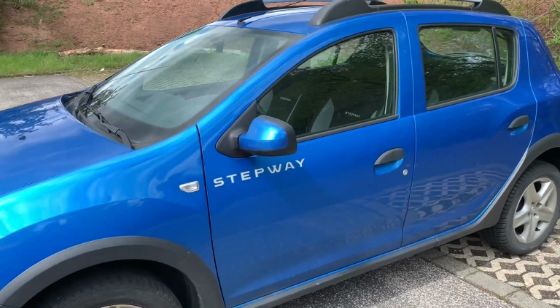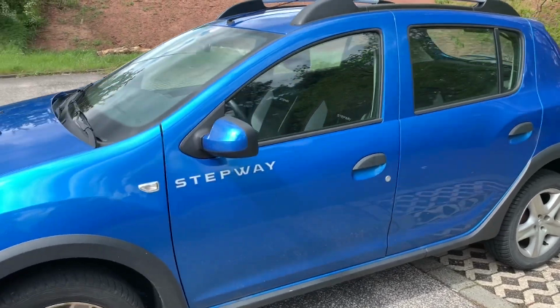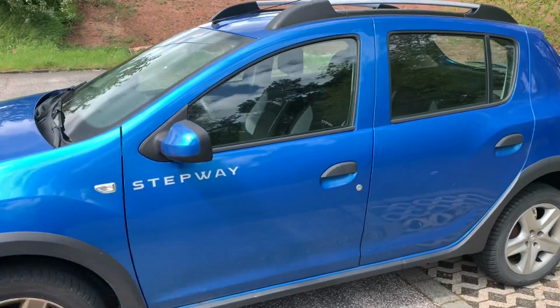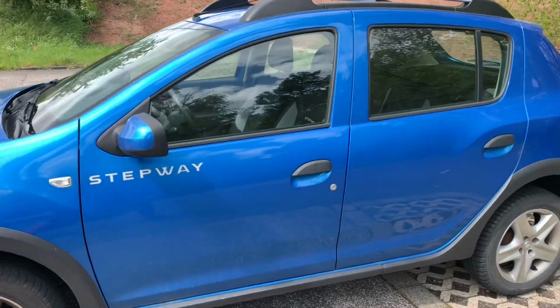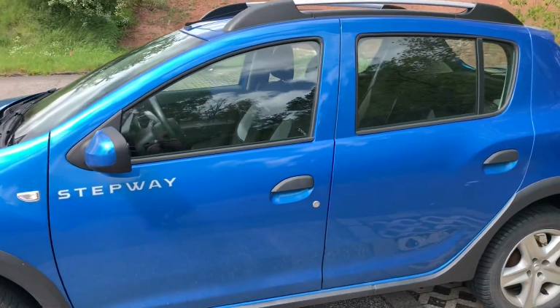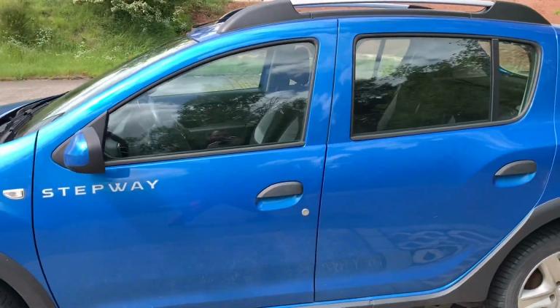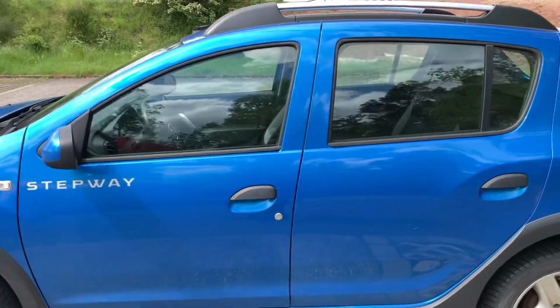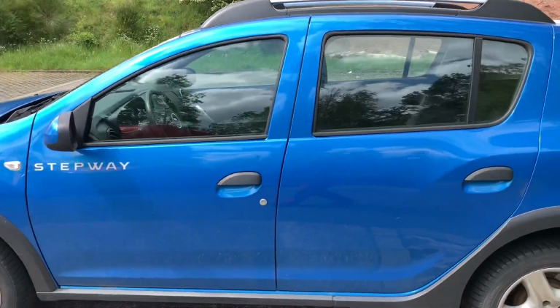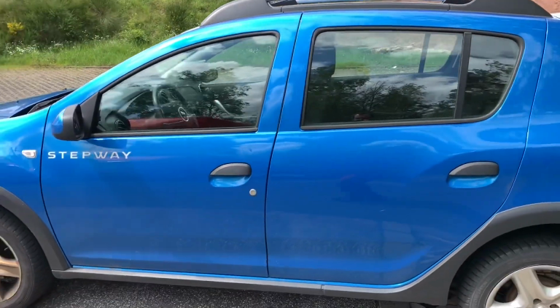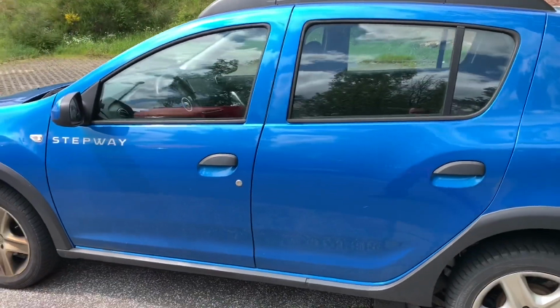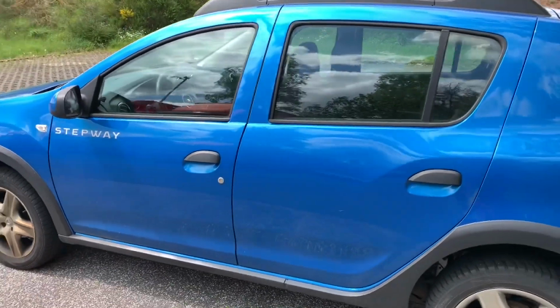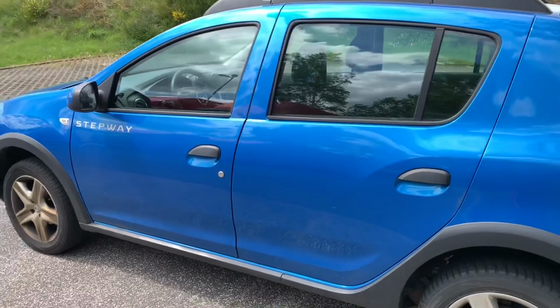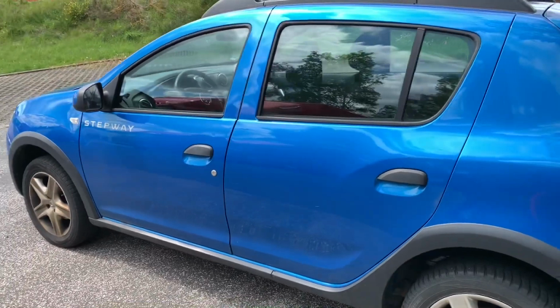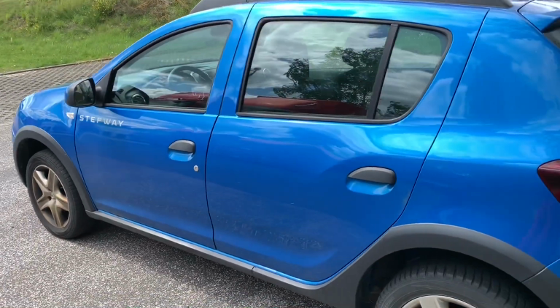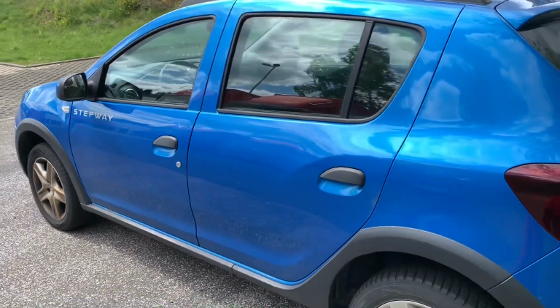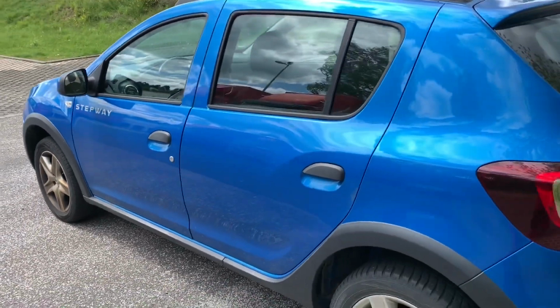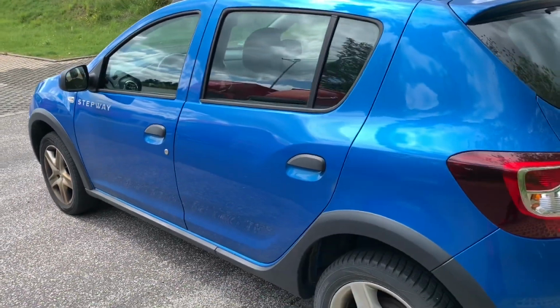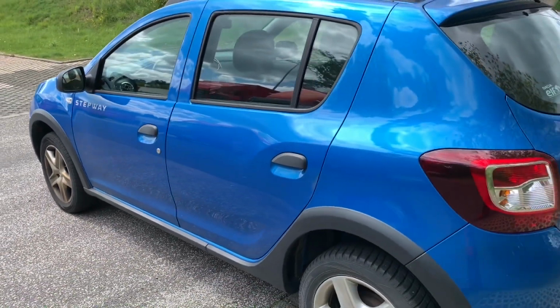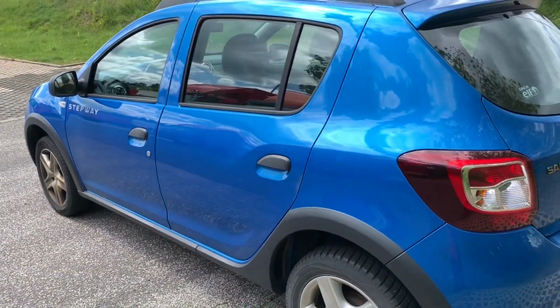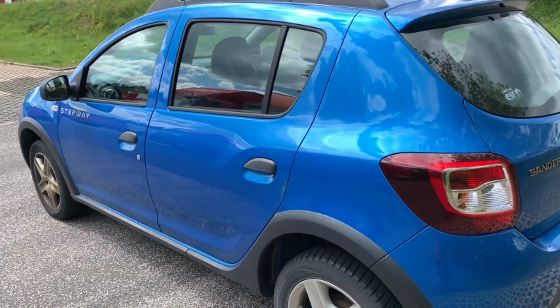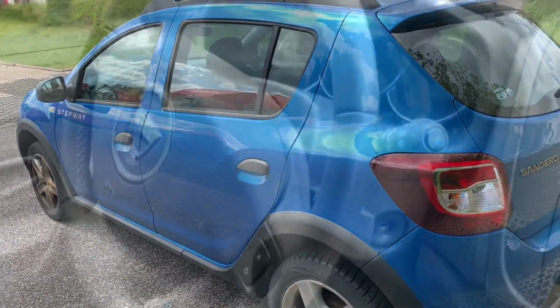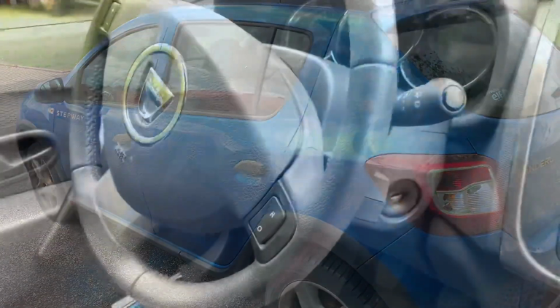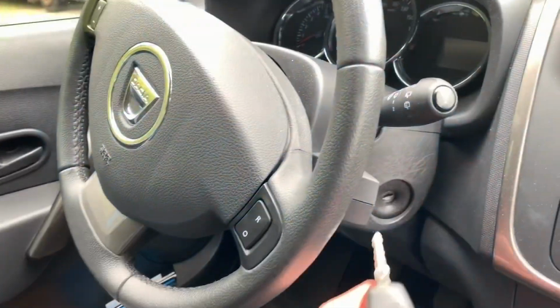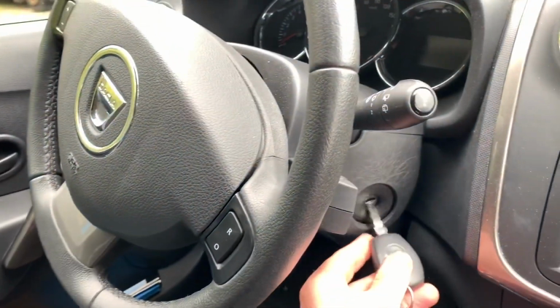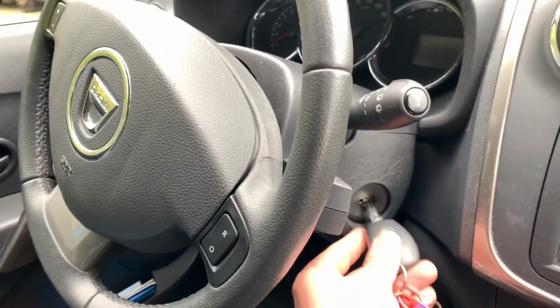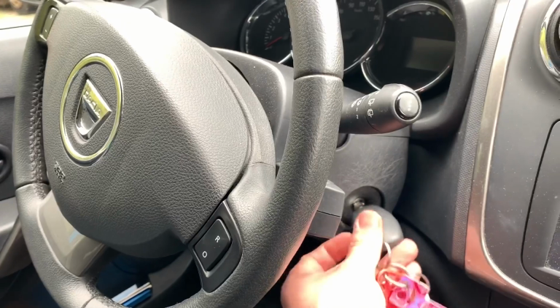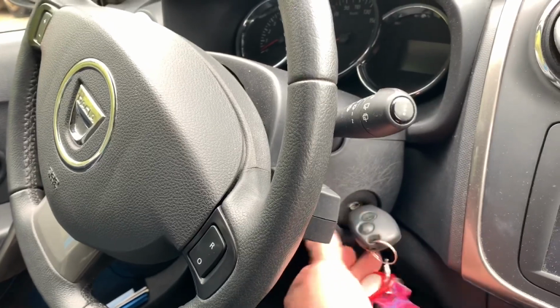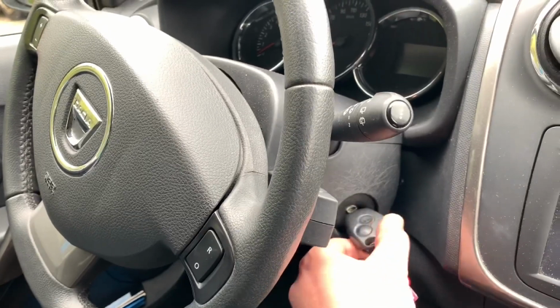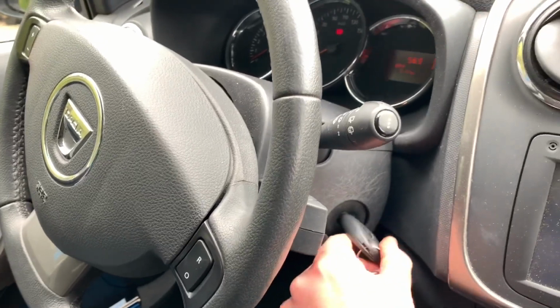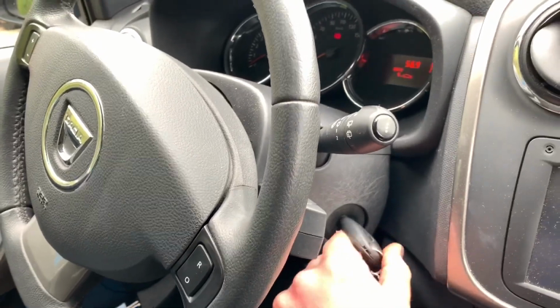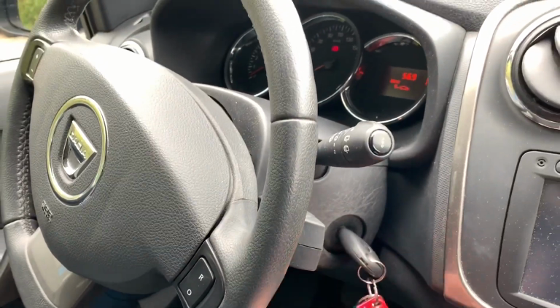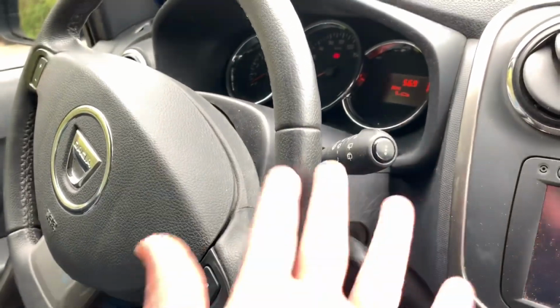Today I'm going to show you where to locate and how to read and delete failure codes on your Dacia Sandero. First step: switch ignition on.